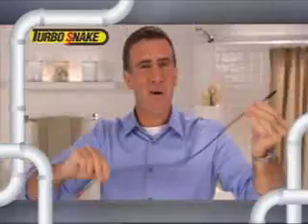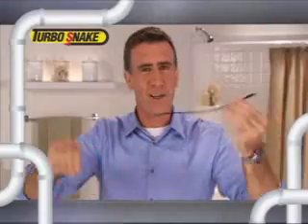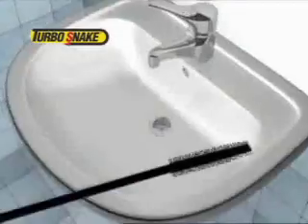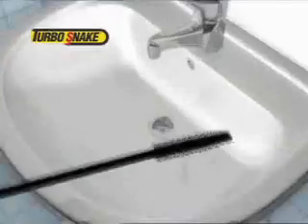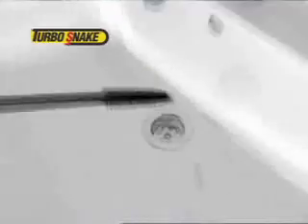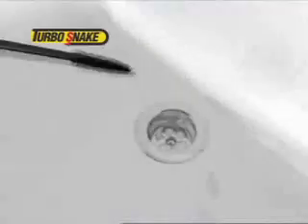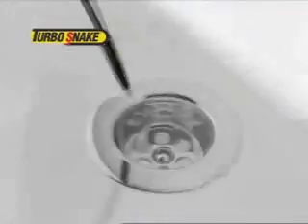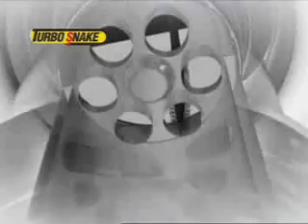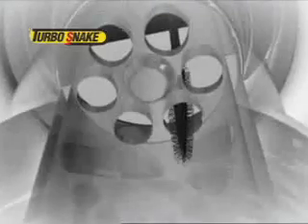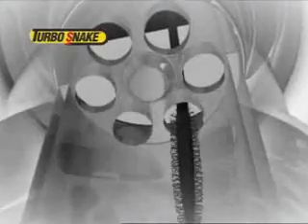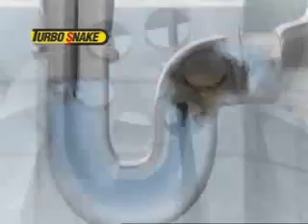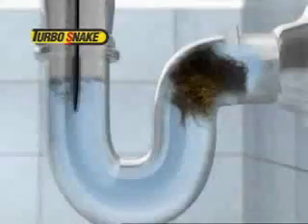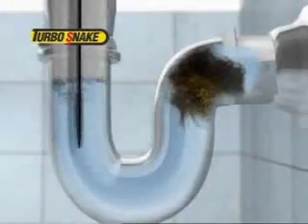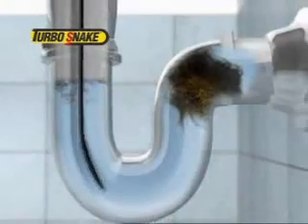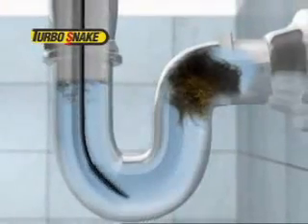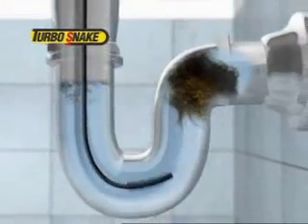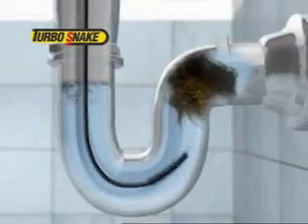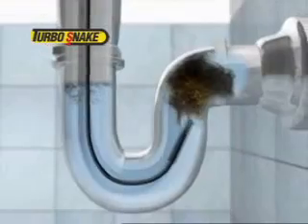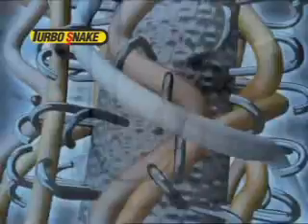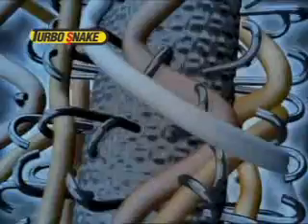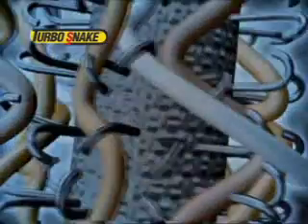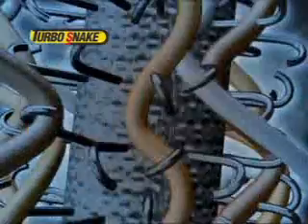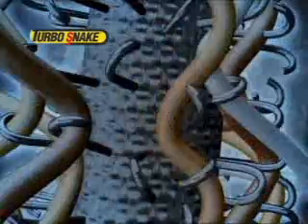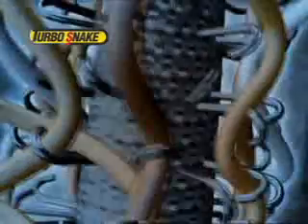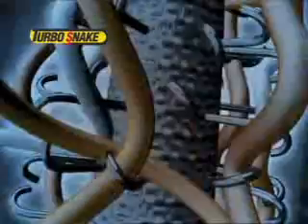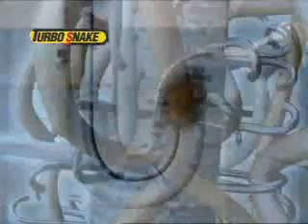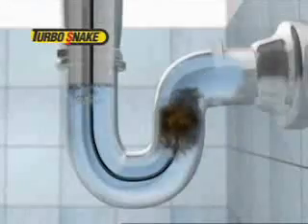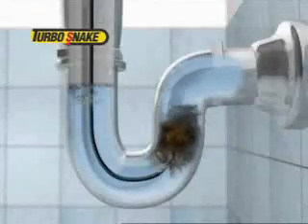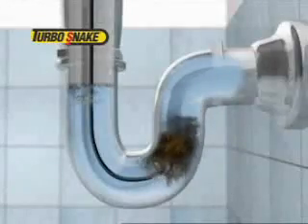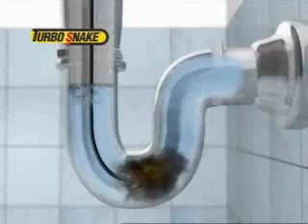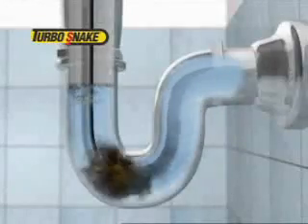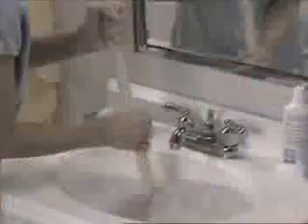Here's how it works. The Turbo Snake easily glides down deep into the drain. Then give it a twirl, and the specially designed hooks grab onto the hair and gunk to remove the clog with ease.